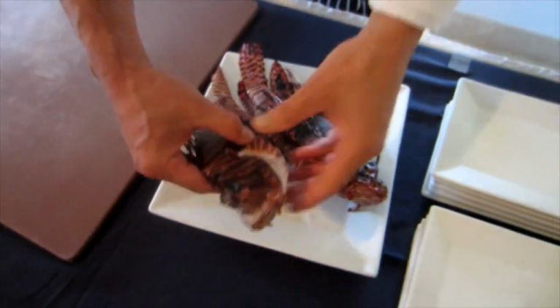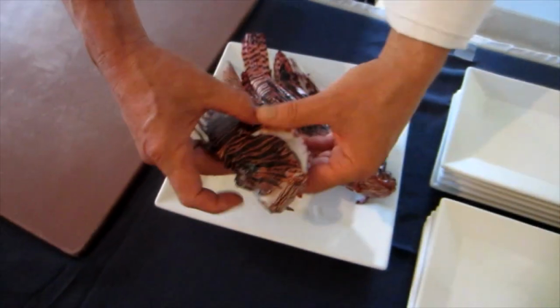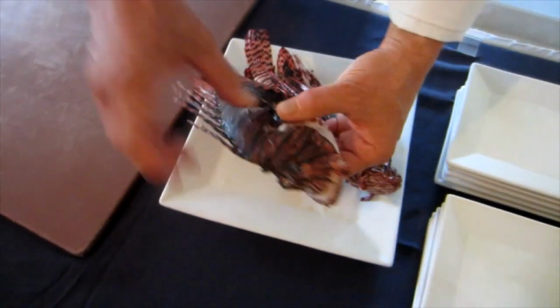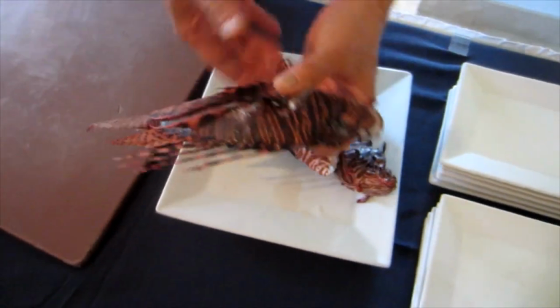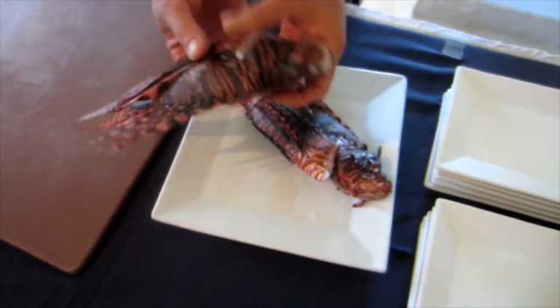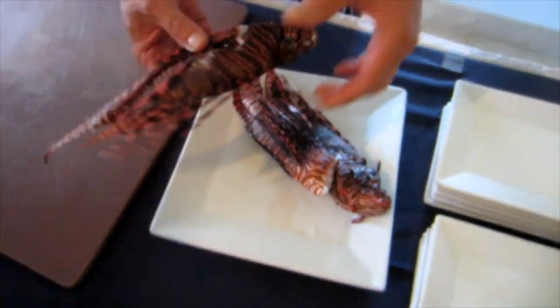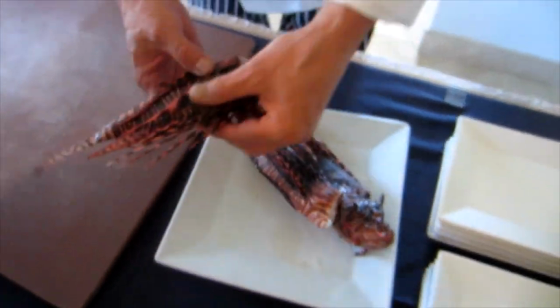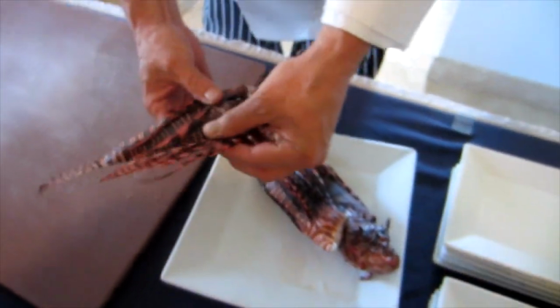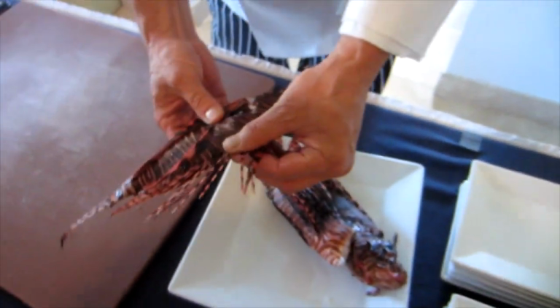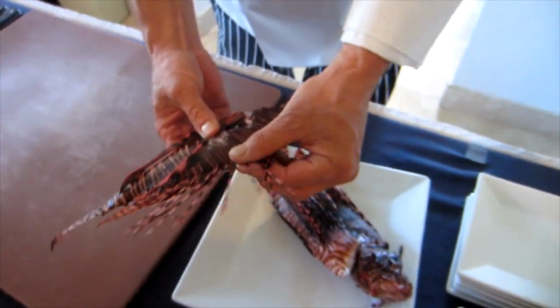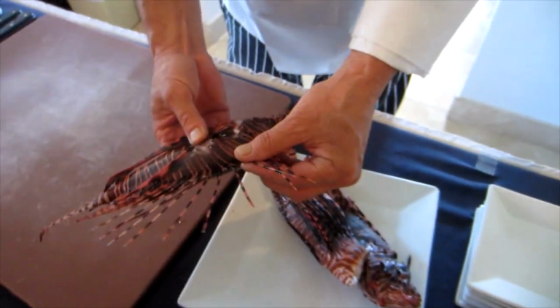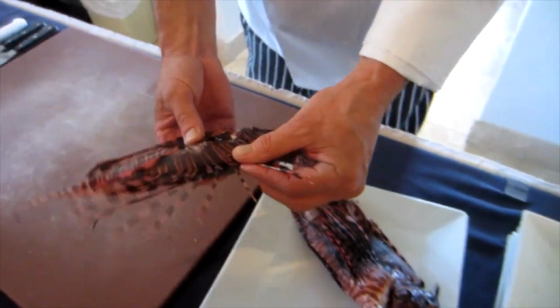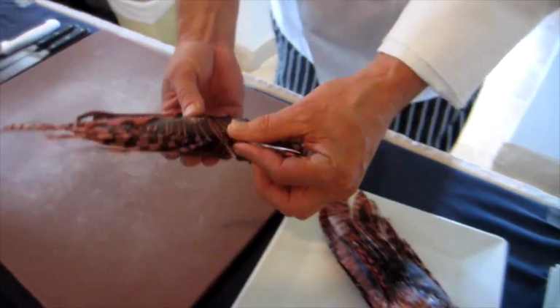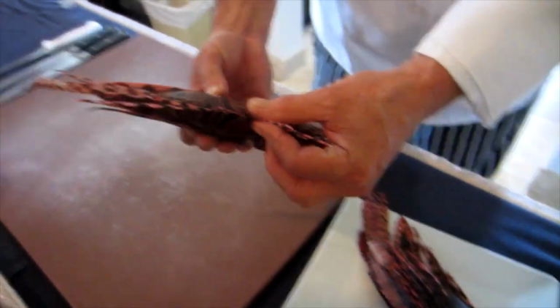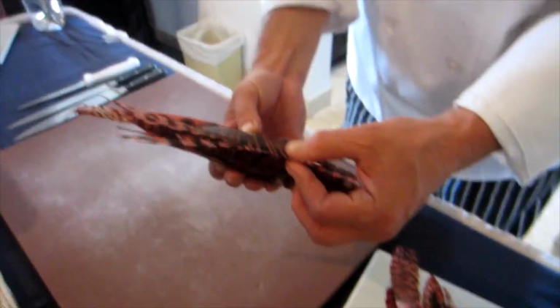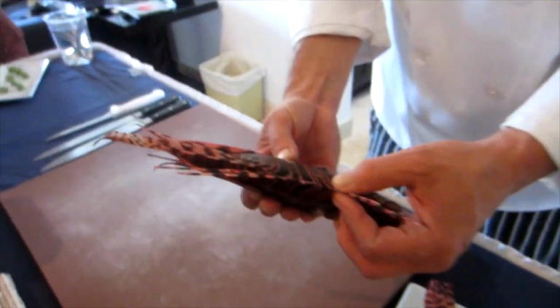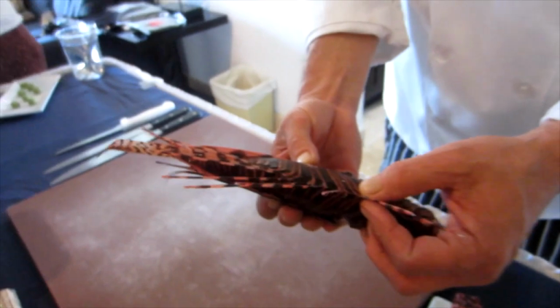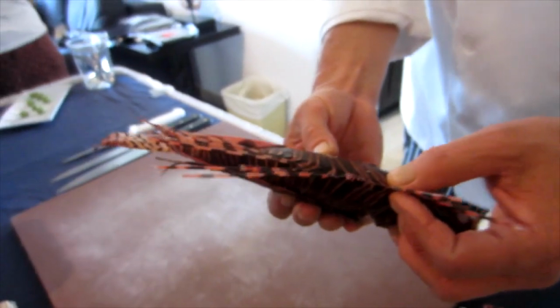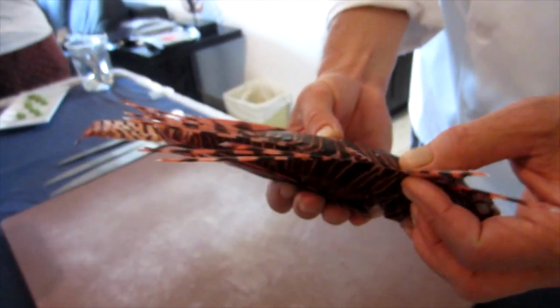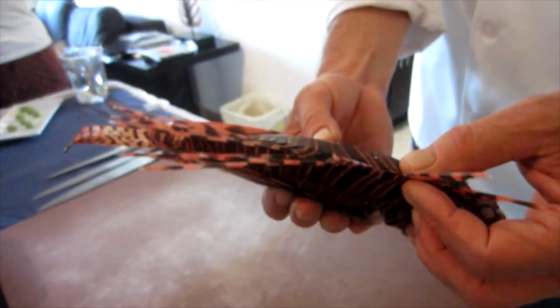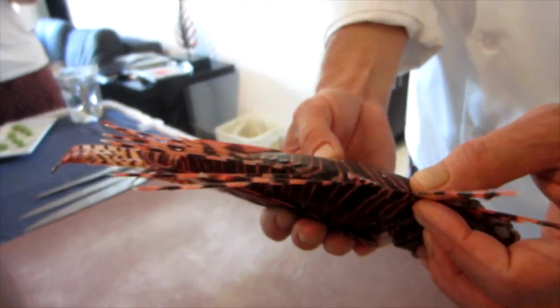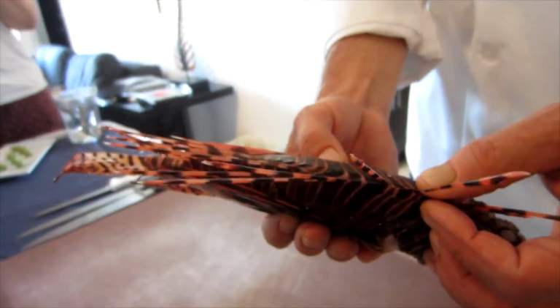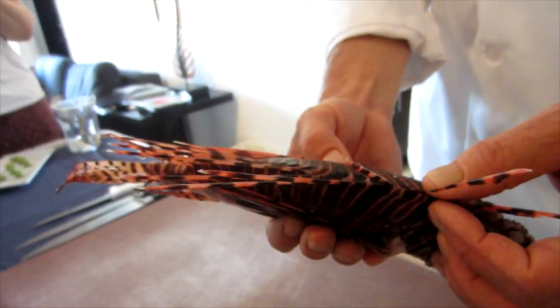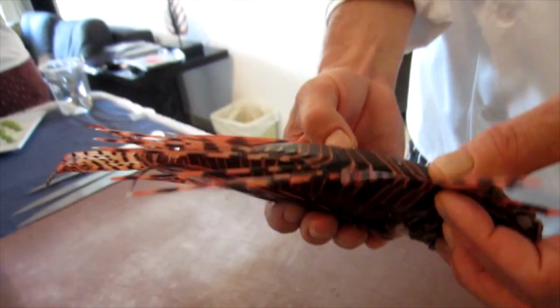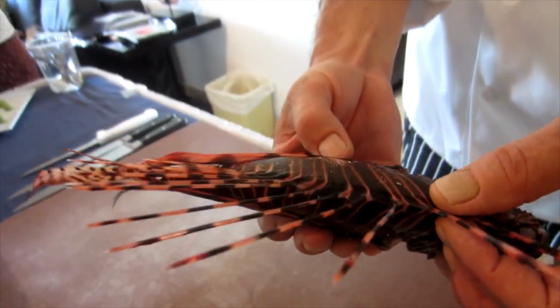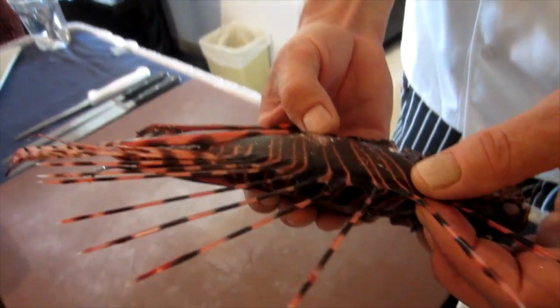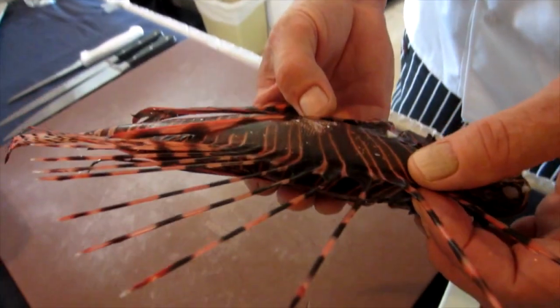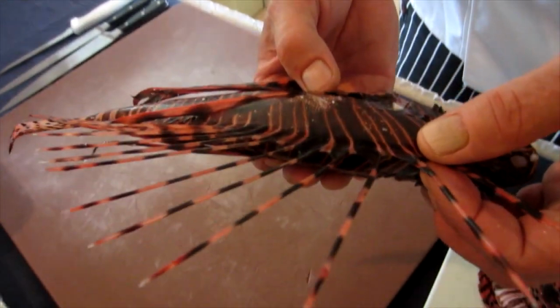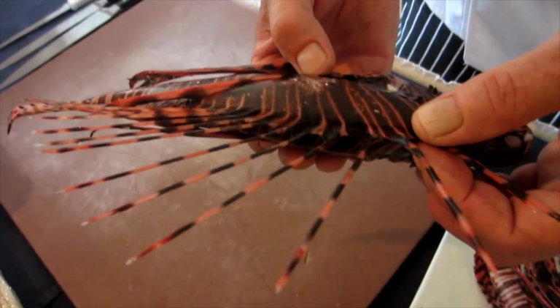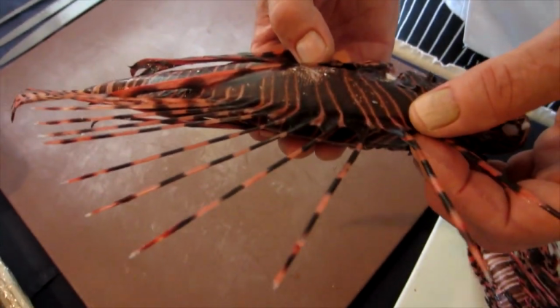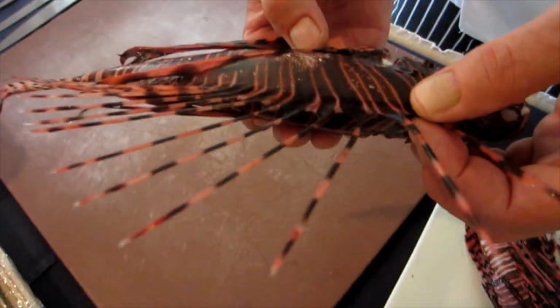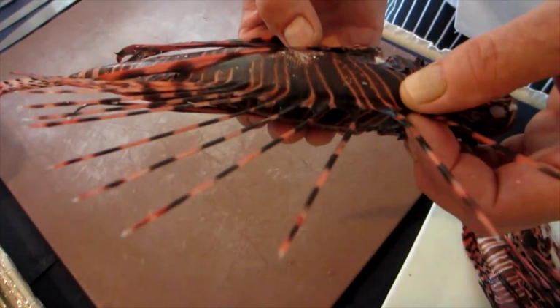Lionfish have venomous spines that can be very painful when the fish is alive. However, they're harmless once the fish is on the chopping block. Chef Pappy shows us how.